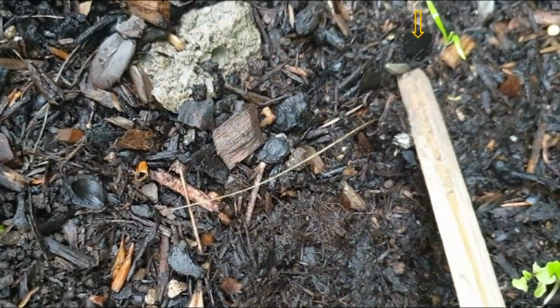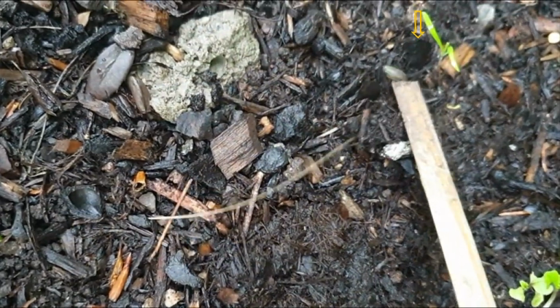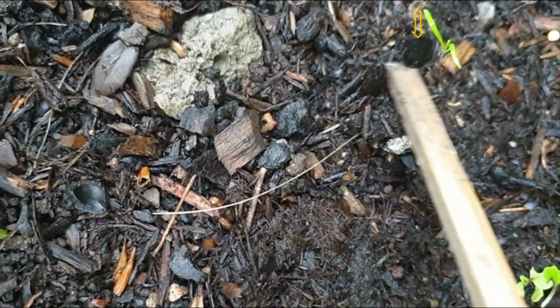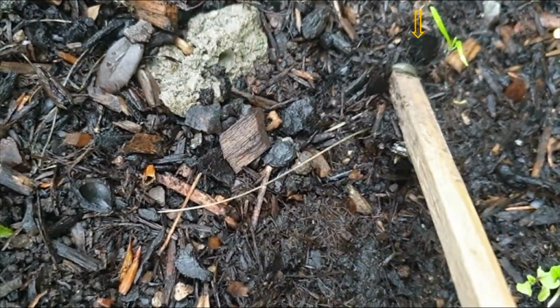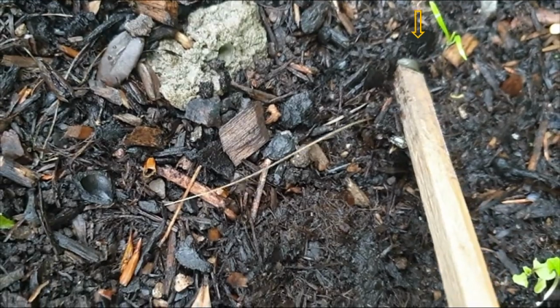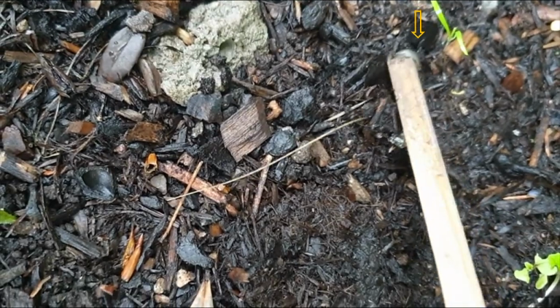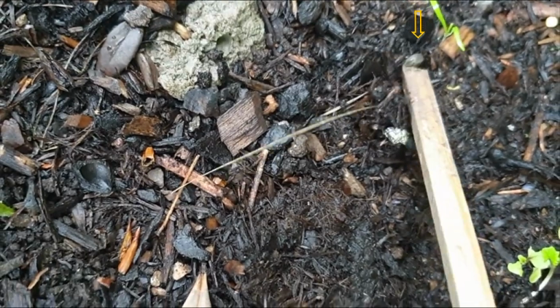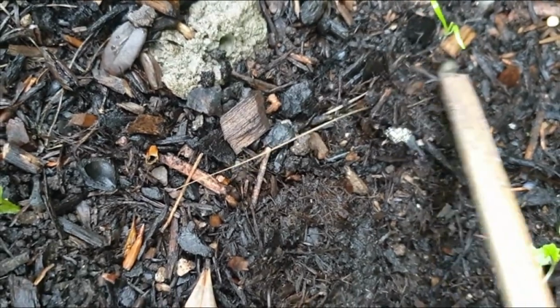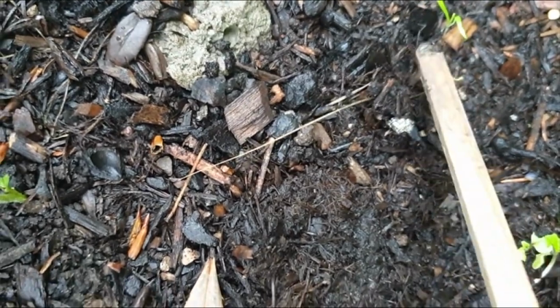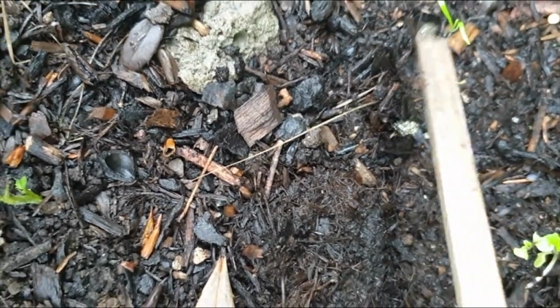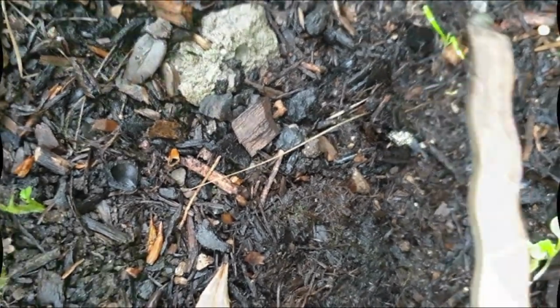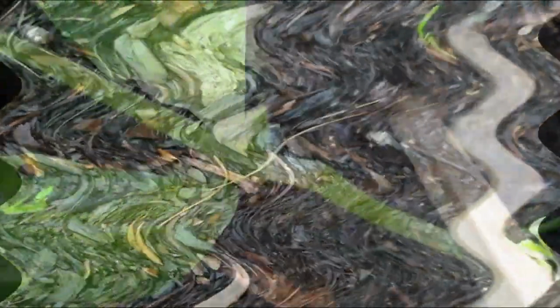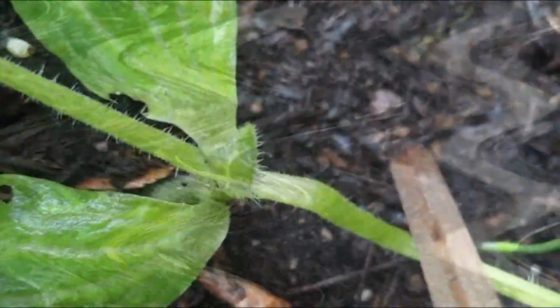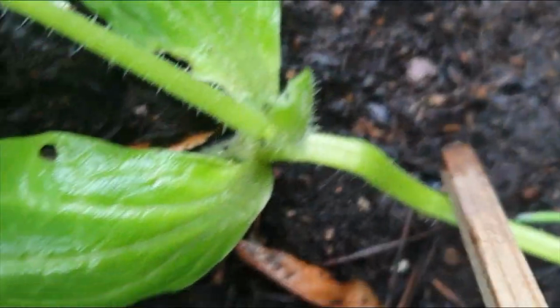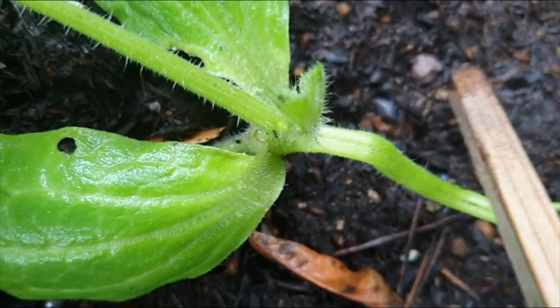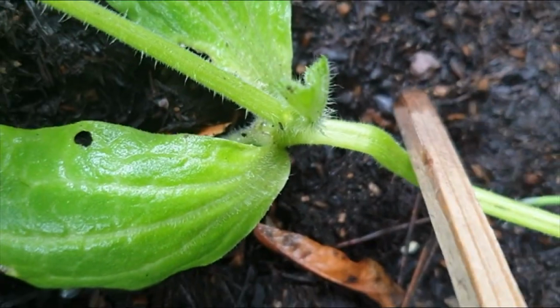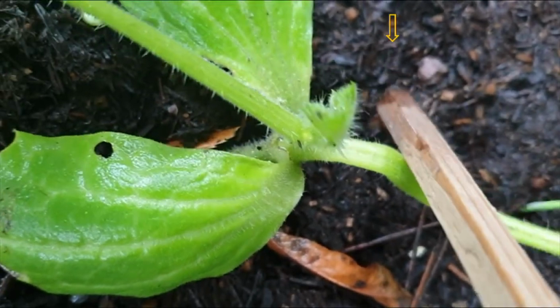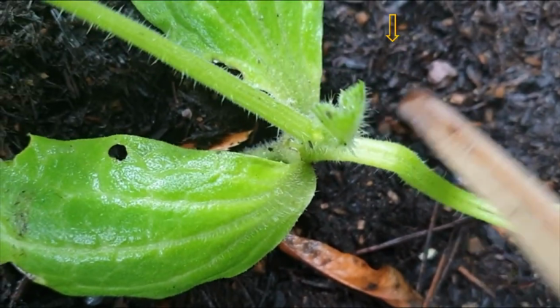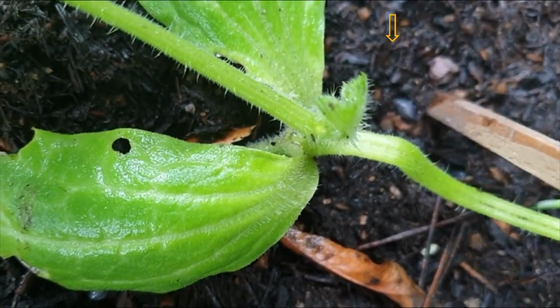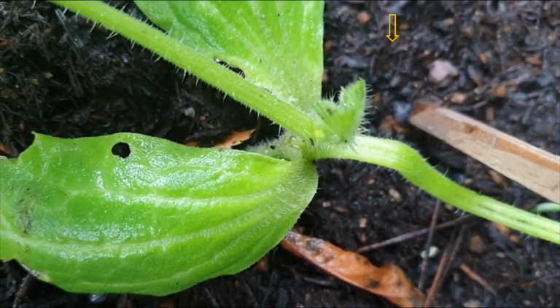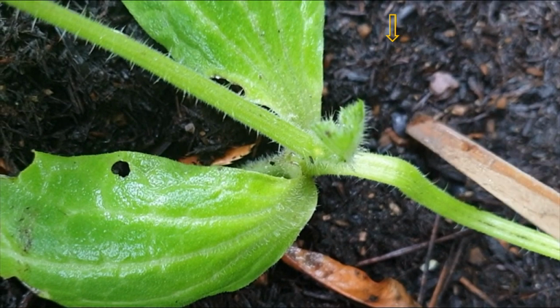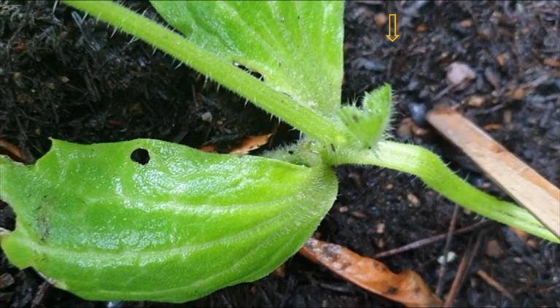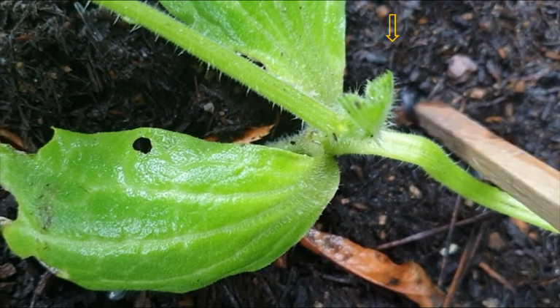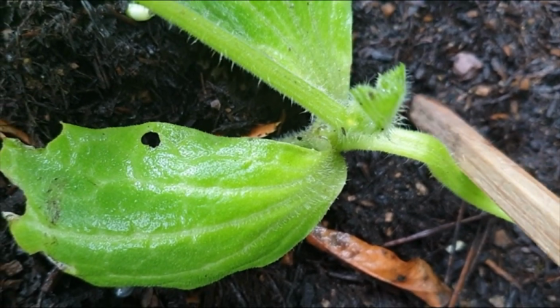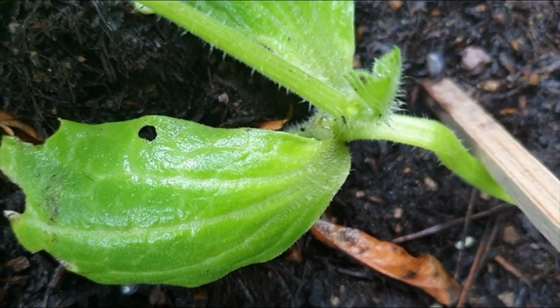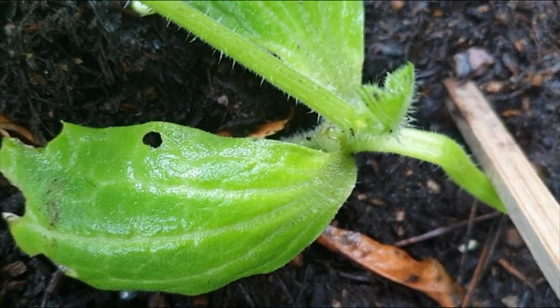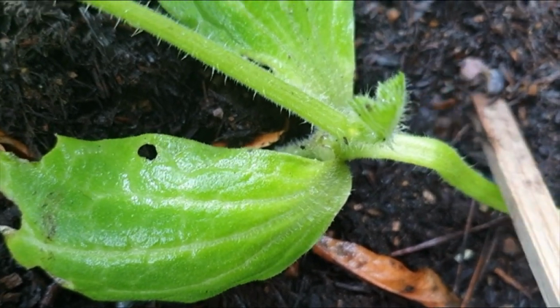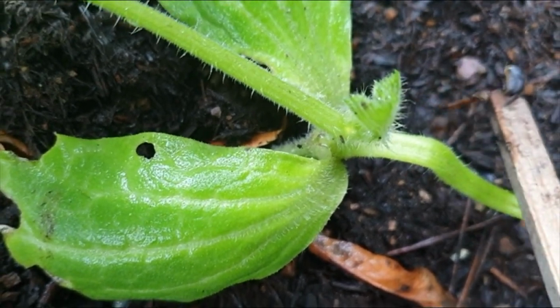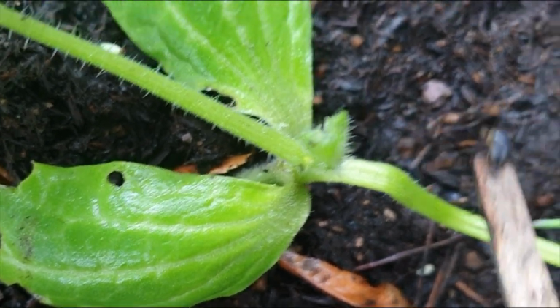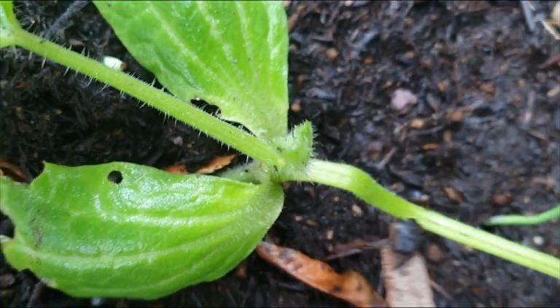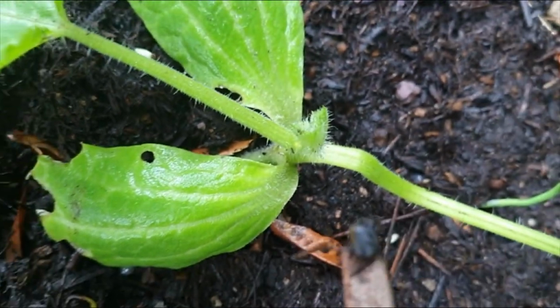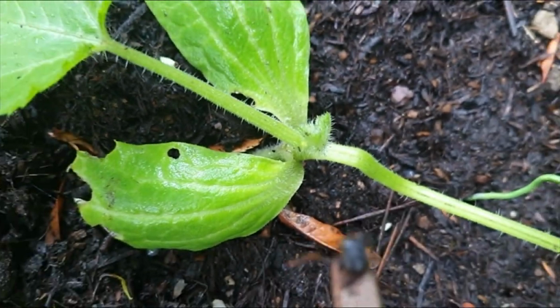I started with hunting them in the evenings and early in the mornings, but slugs feed mostly at night when we are sleeping, so I found this method not very effective.